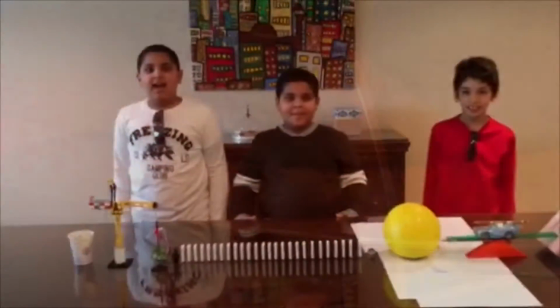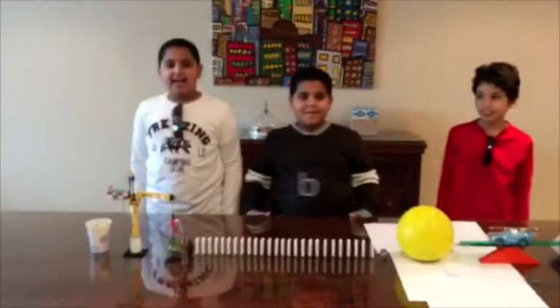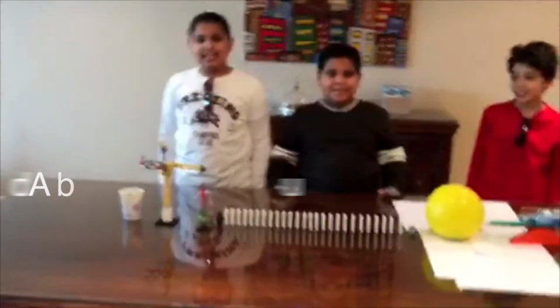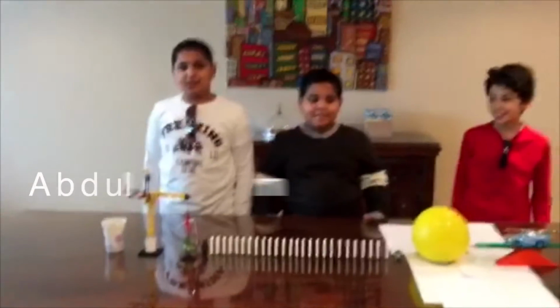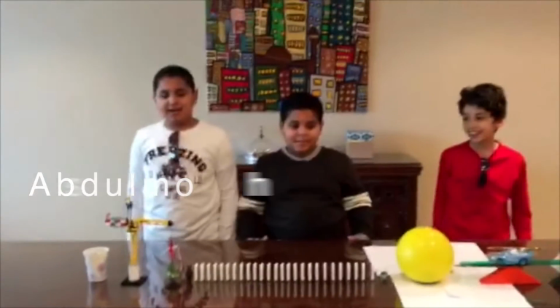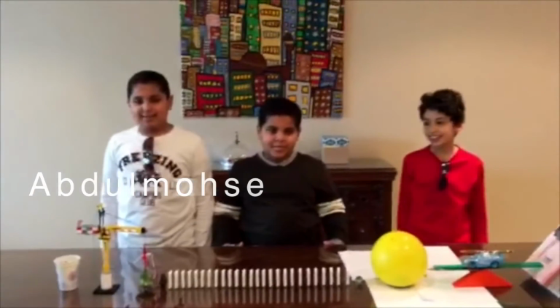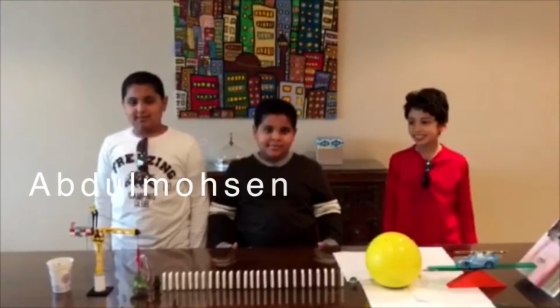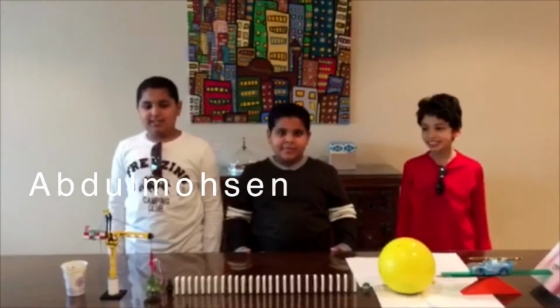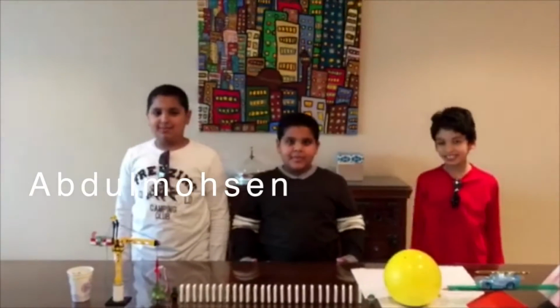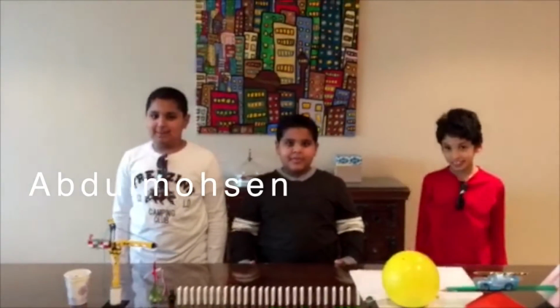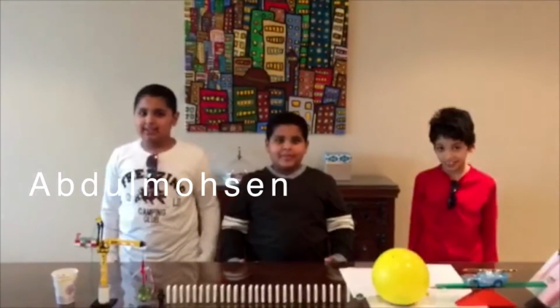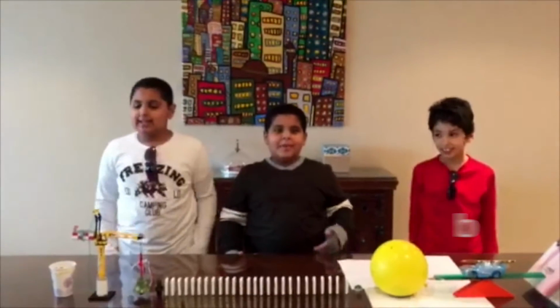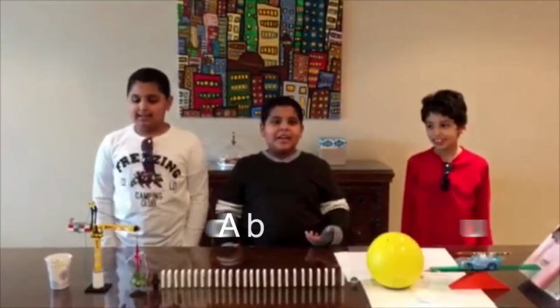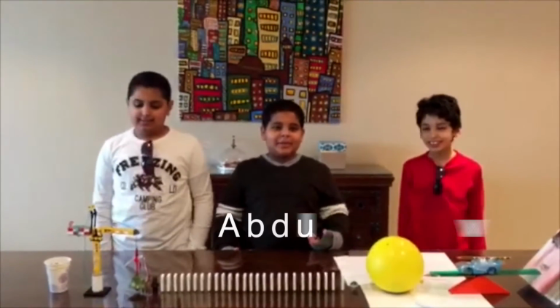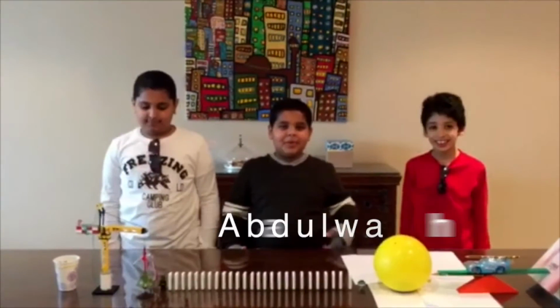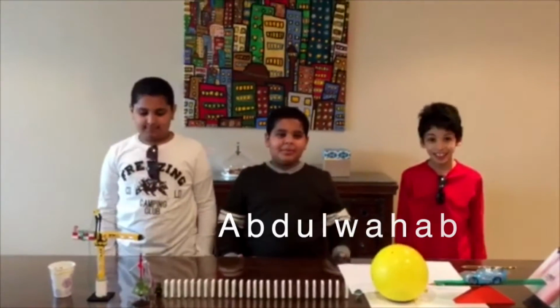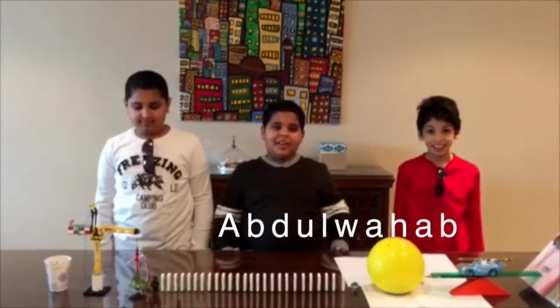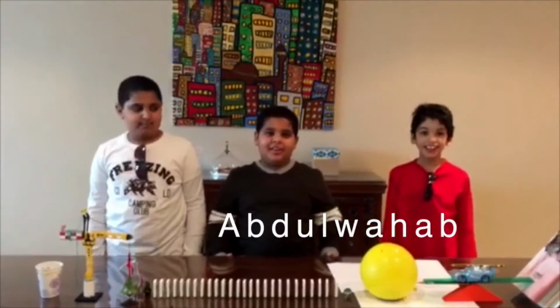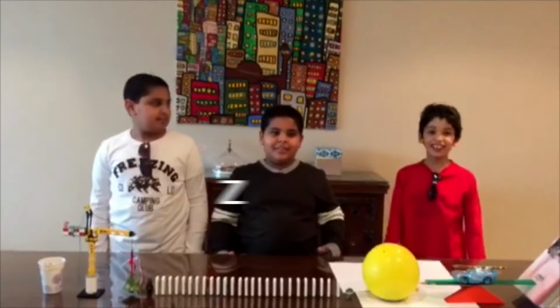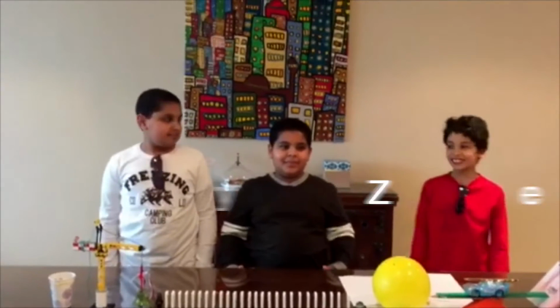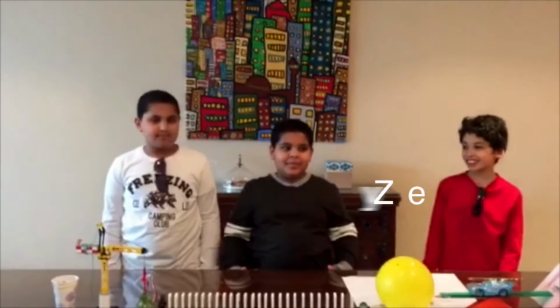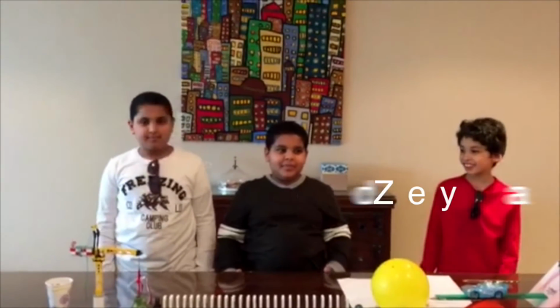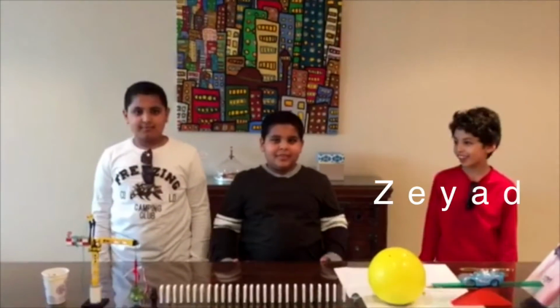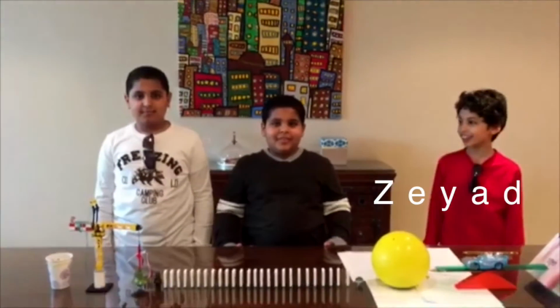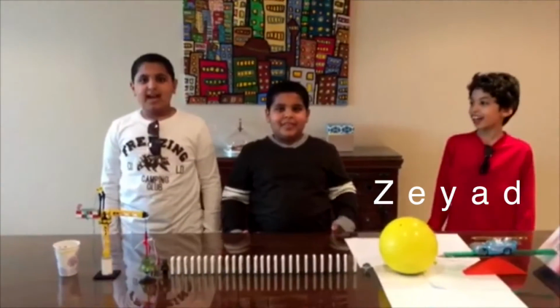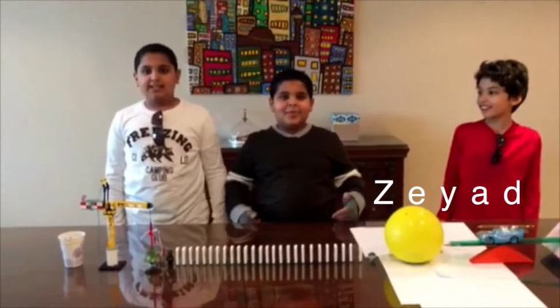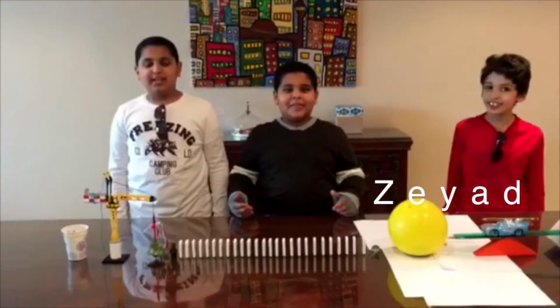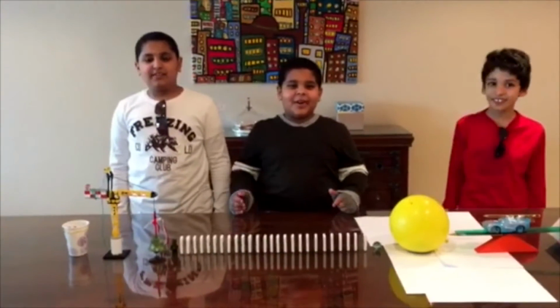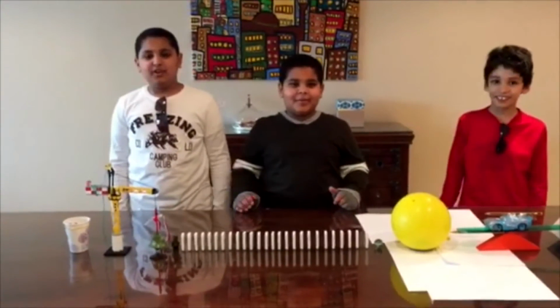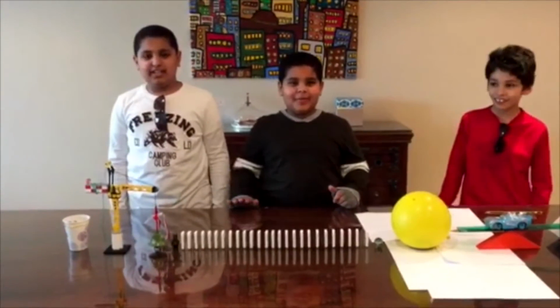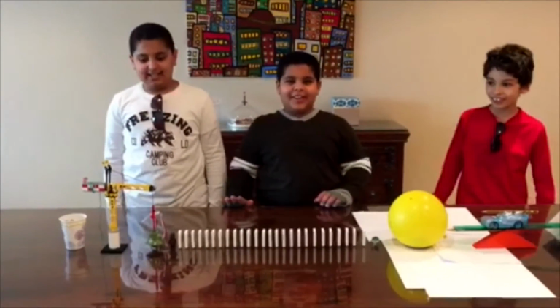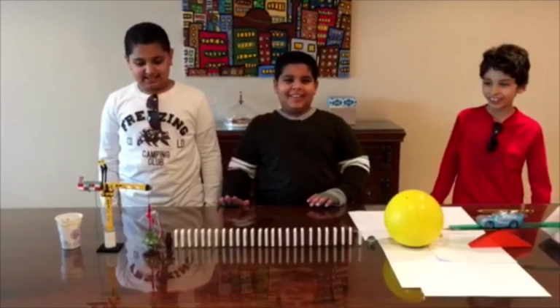My name is Abil Mohsen Abou Kheemid, and my name is Abdul Wahab Shahid, and my name is Ziaad Samarraei, and we are our E.